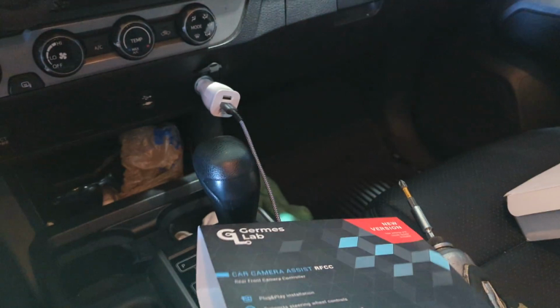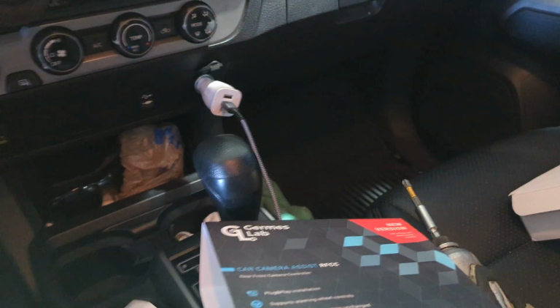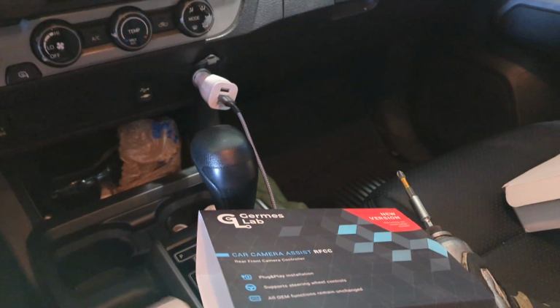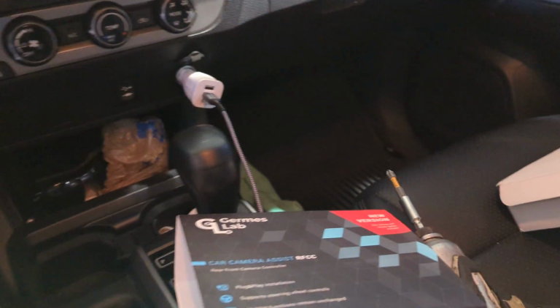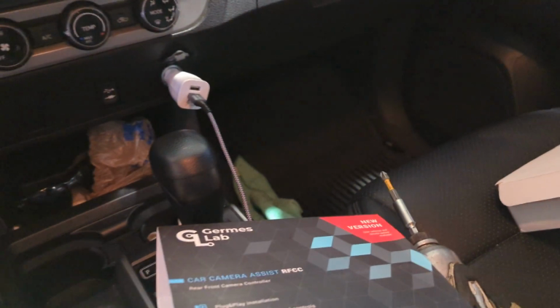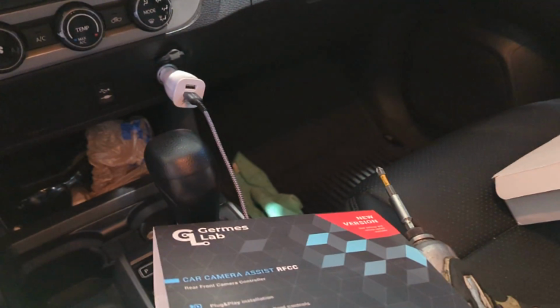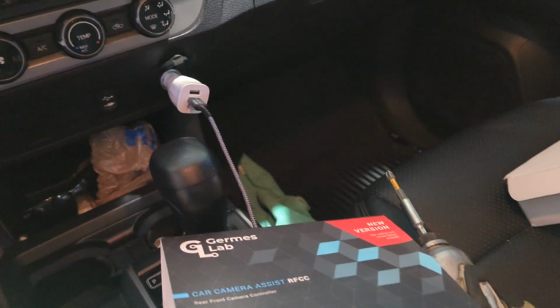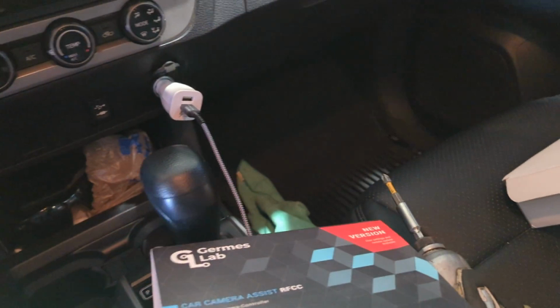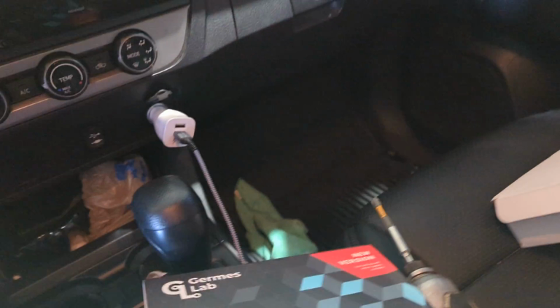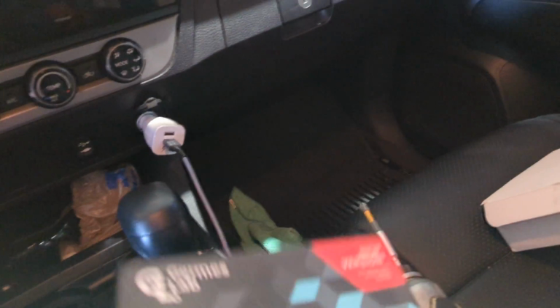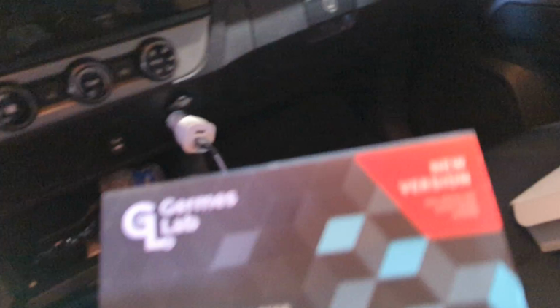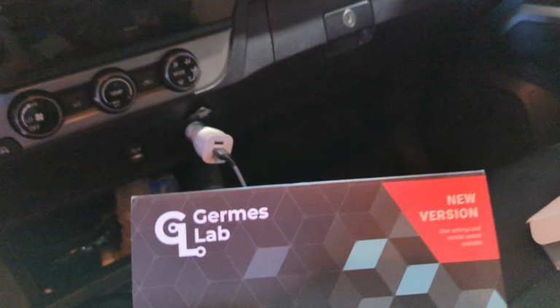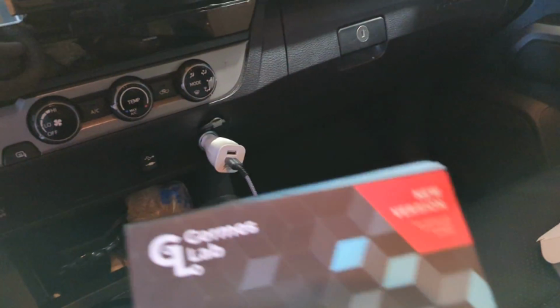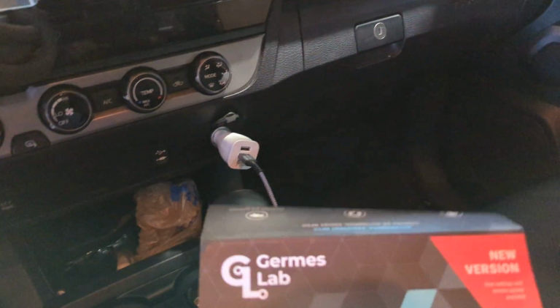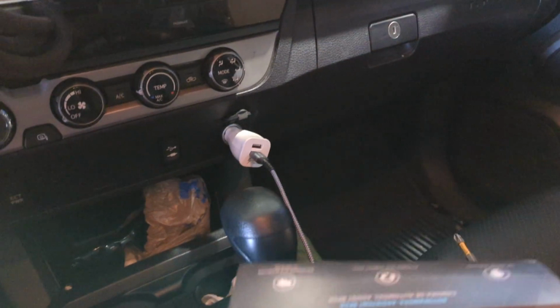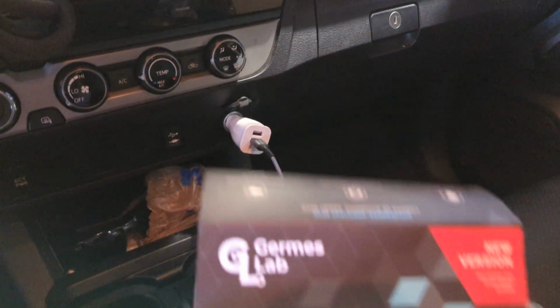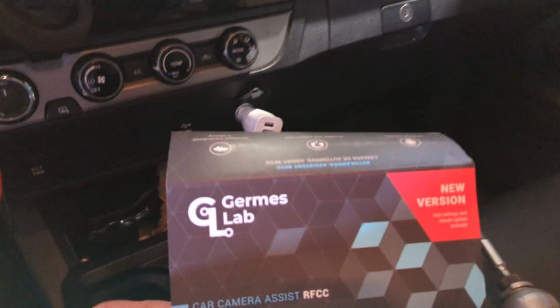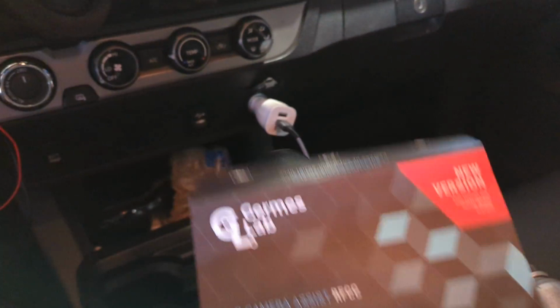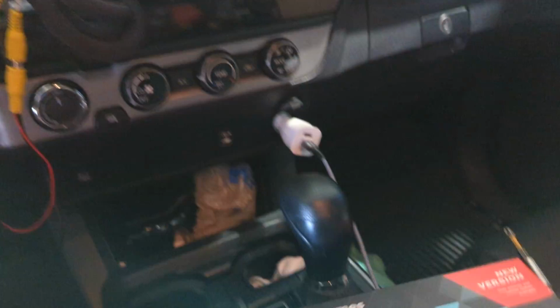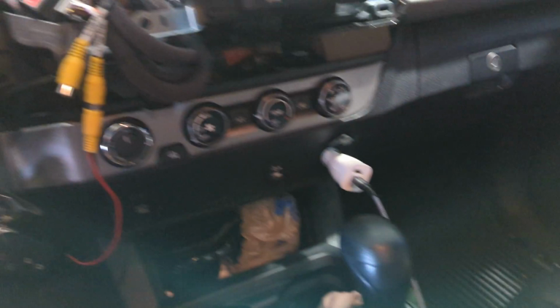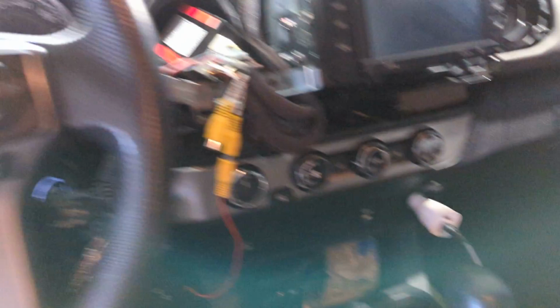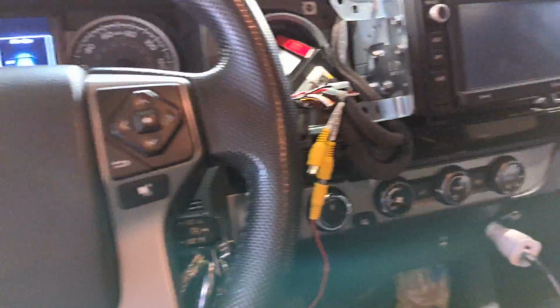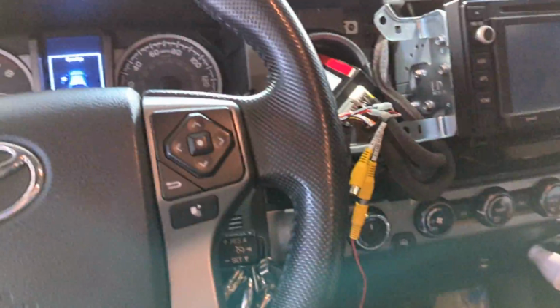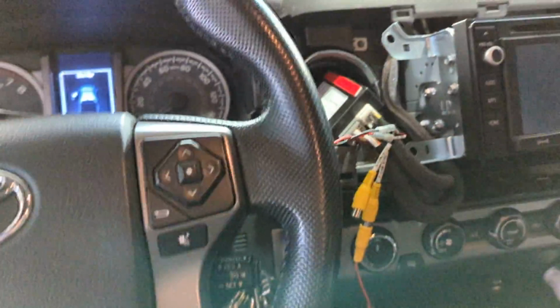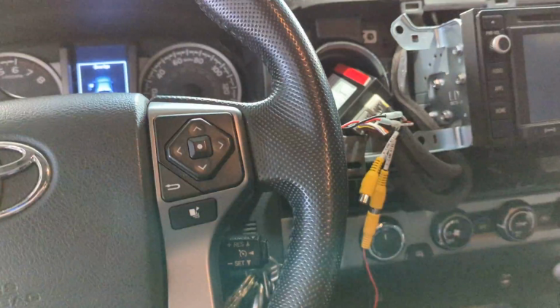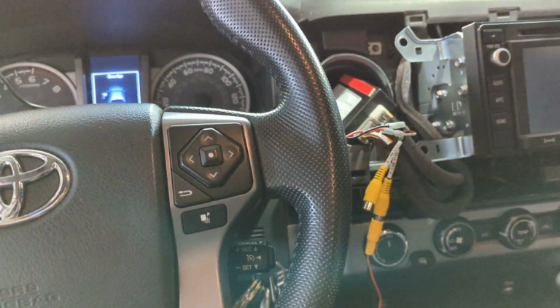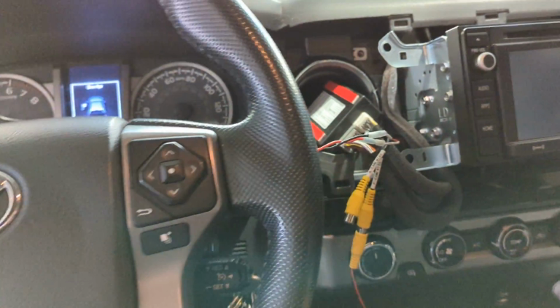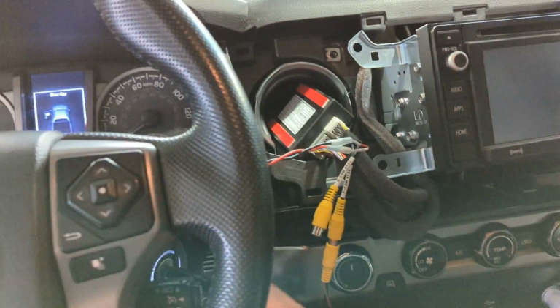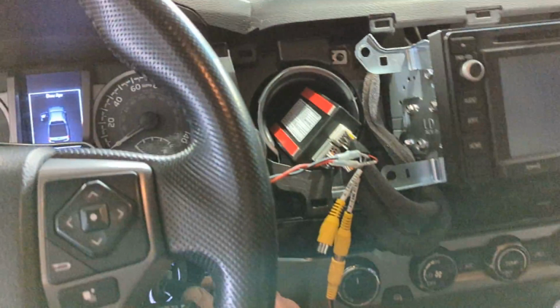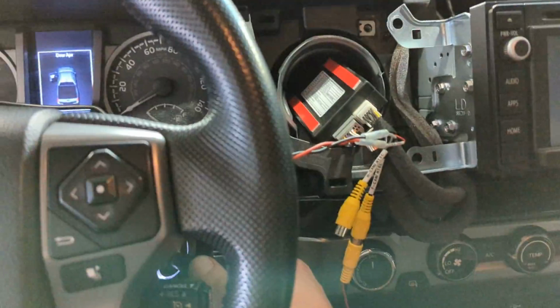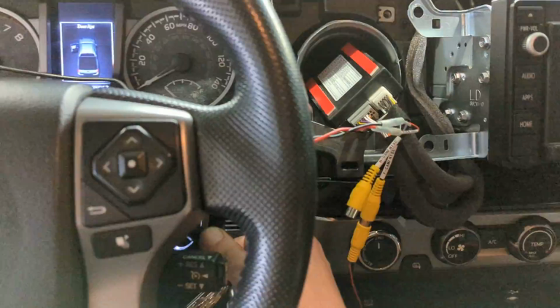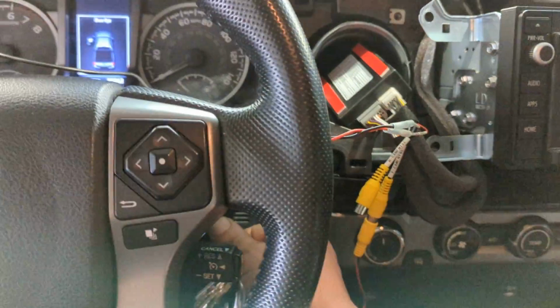Front camera mod for a 2016 Toyota Tacoma — rough install operation check.